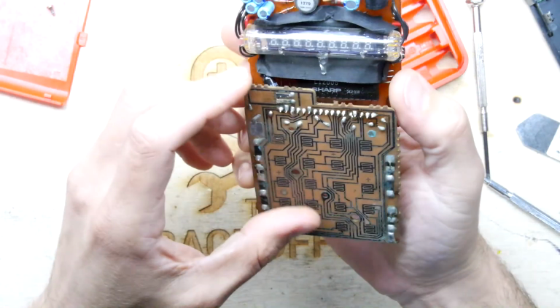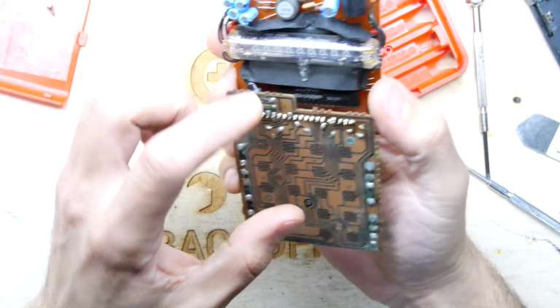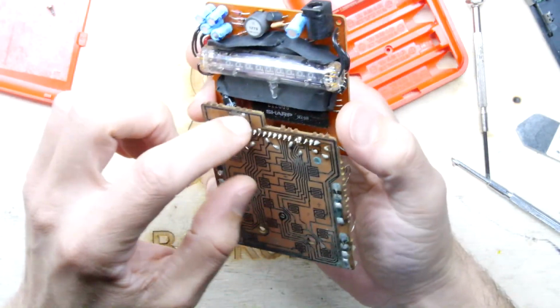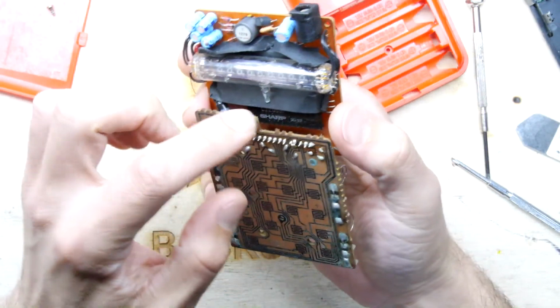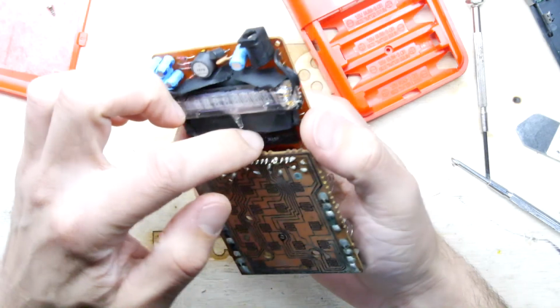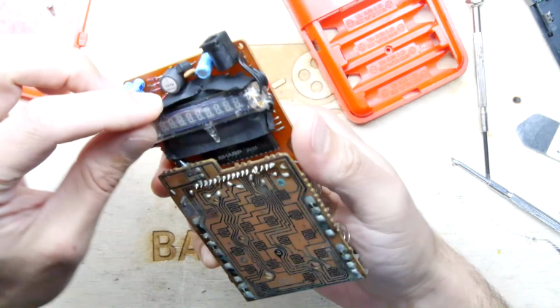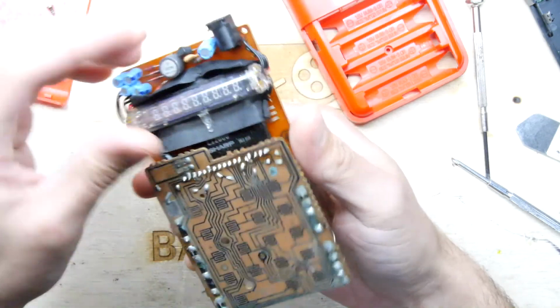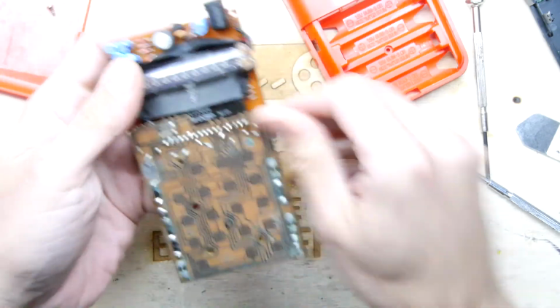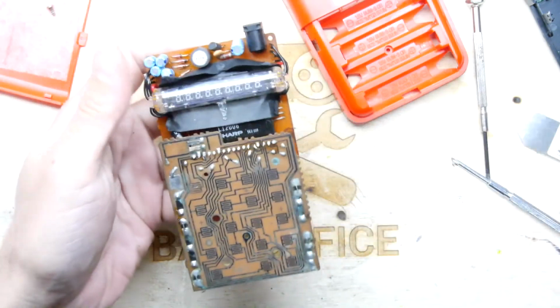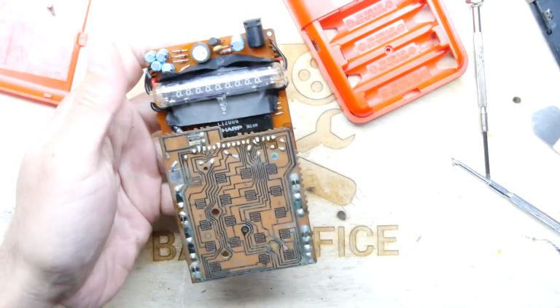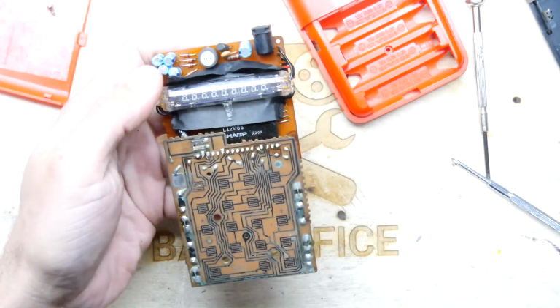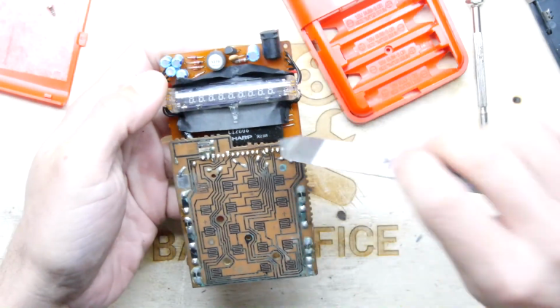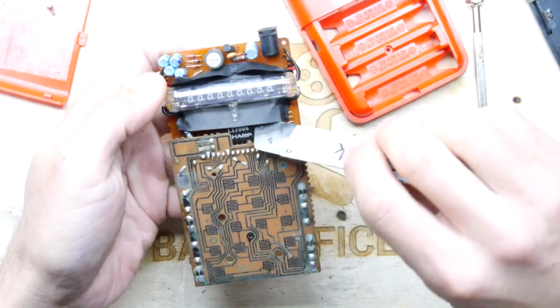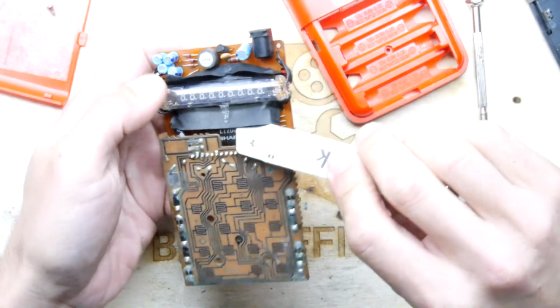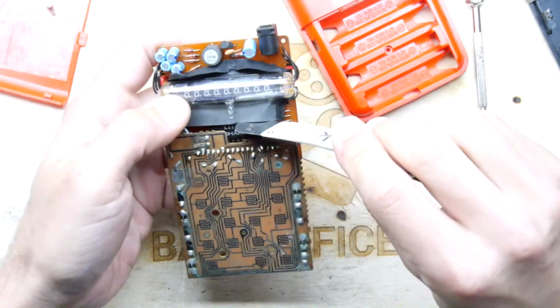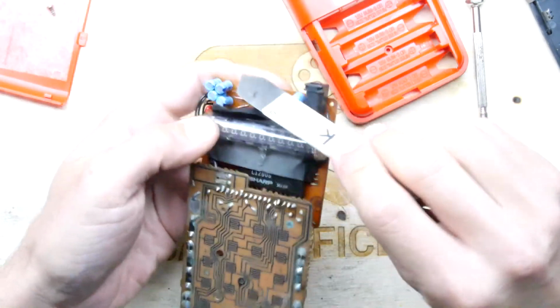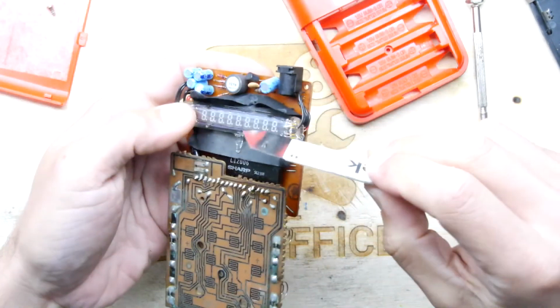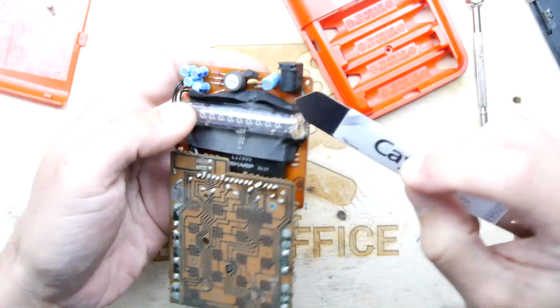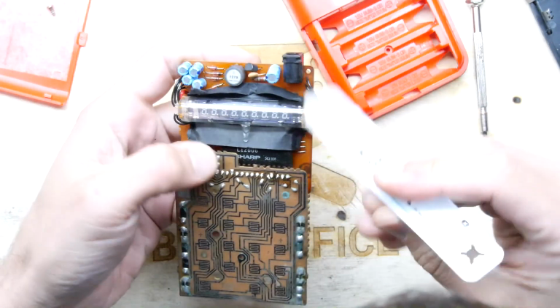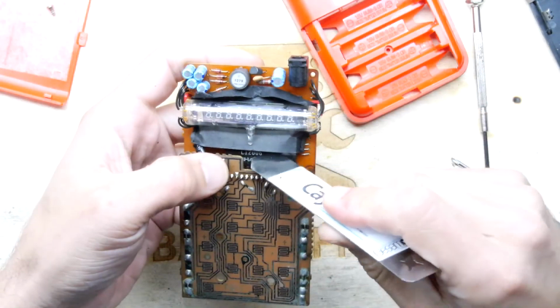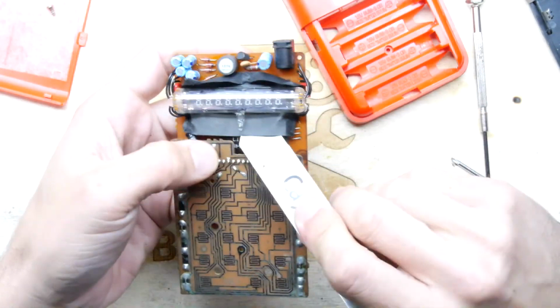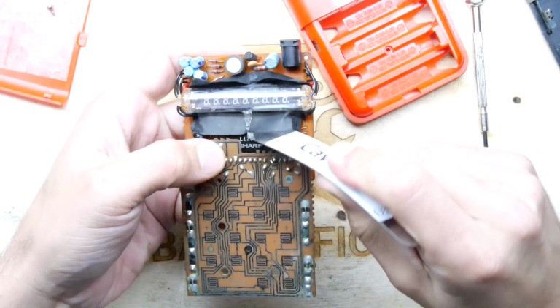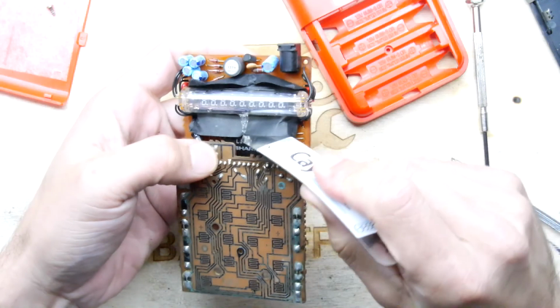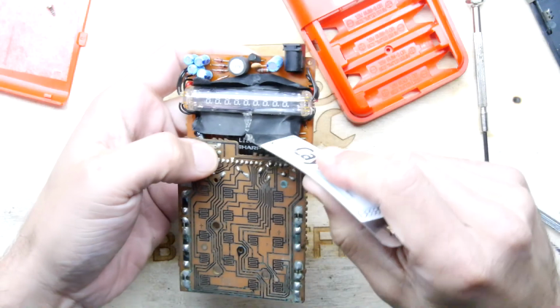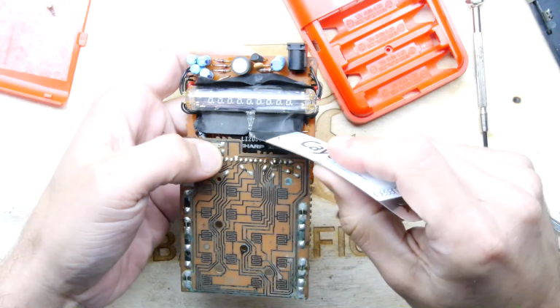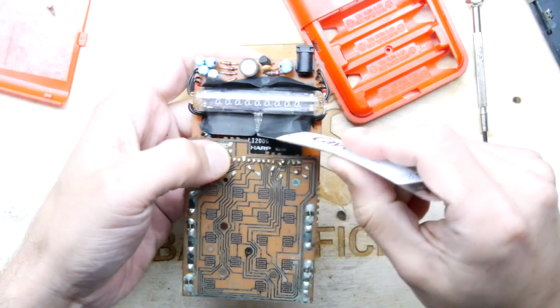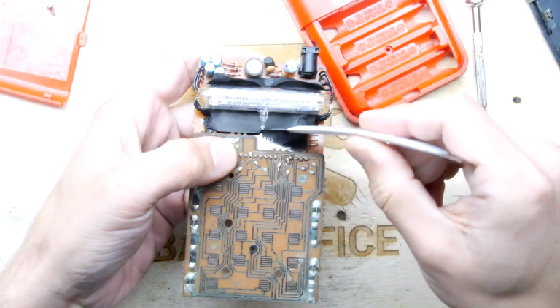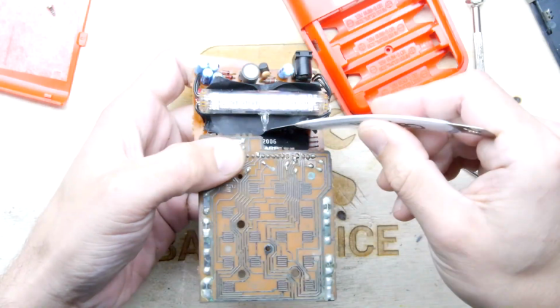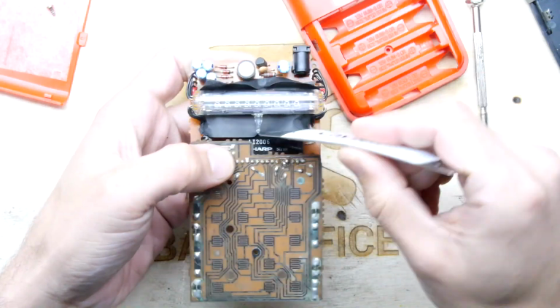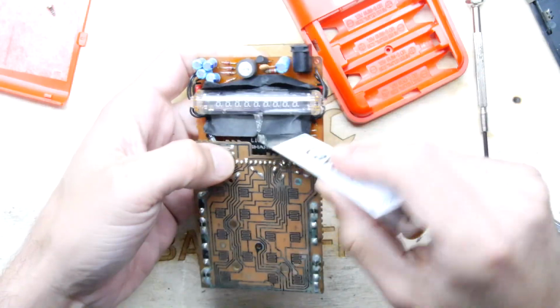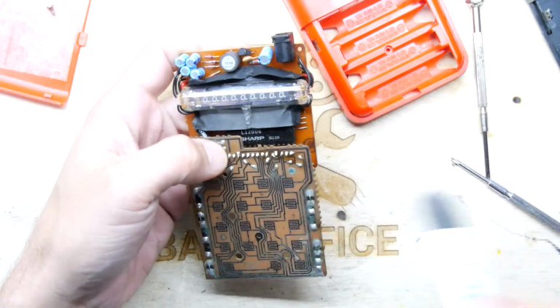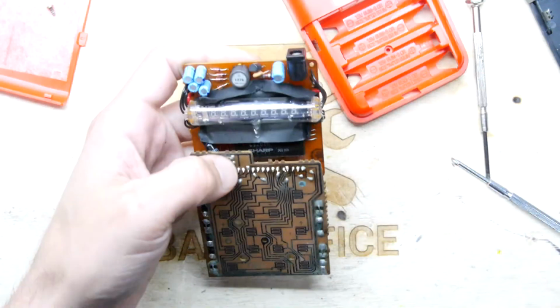So look, it's using this Sharp chip — the Sharp LI-2006.